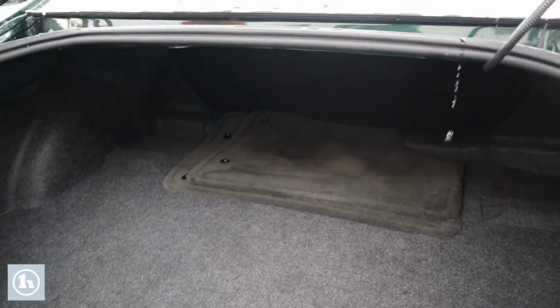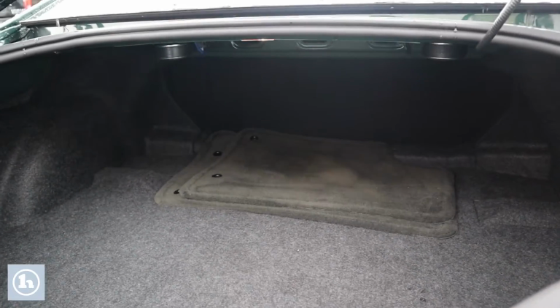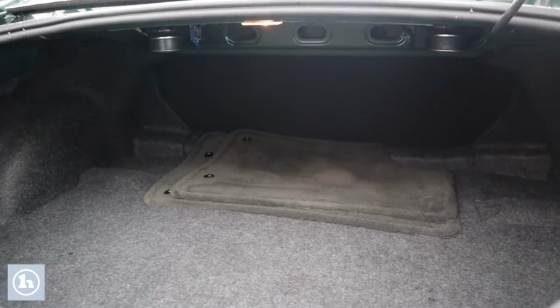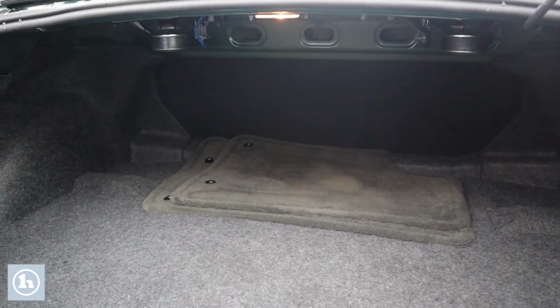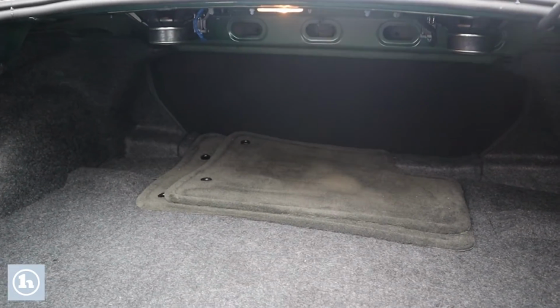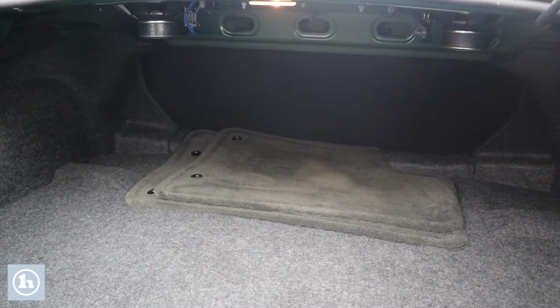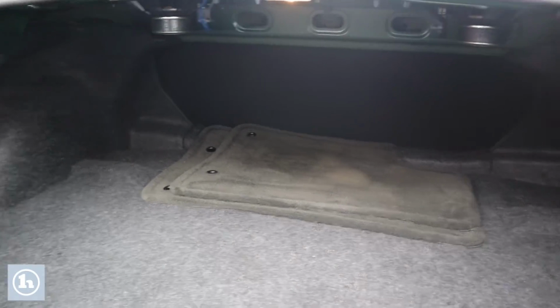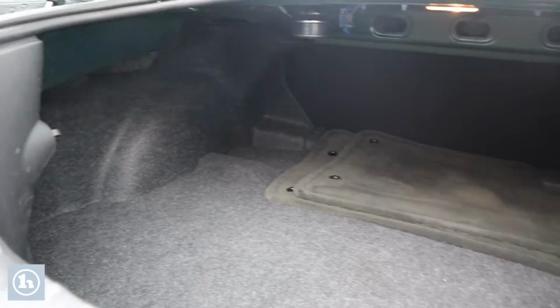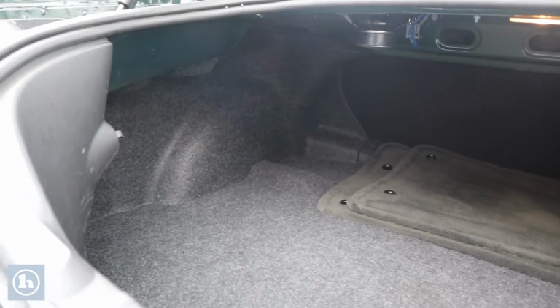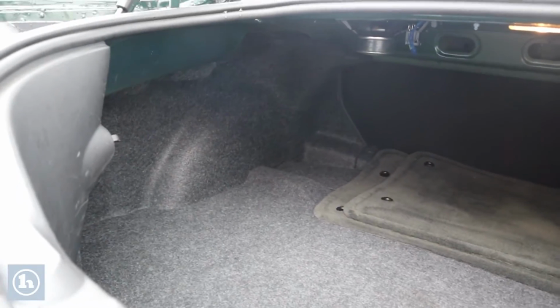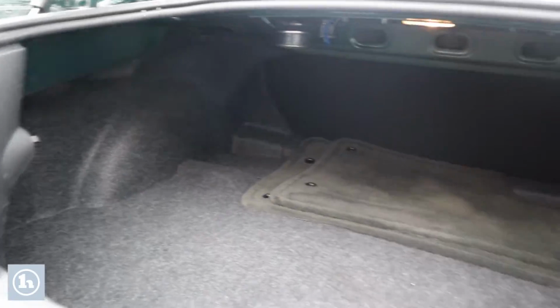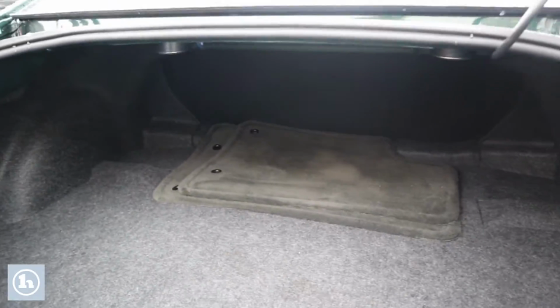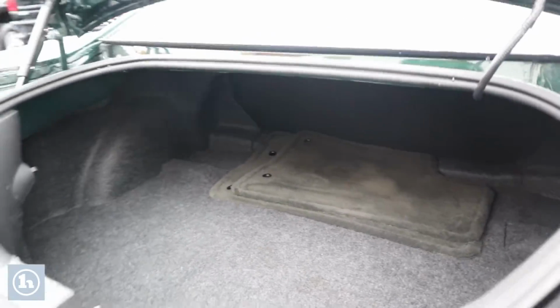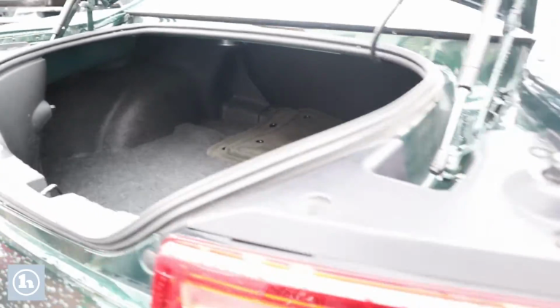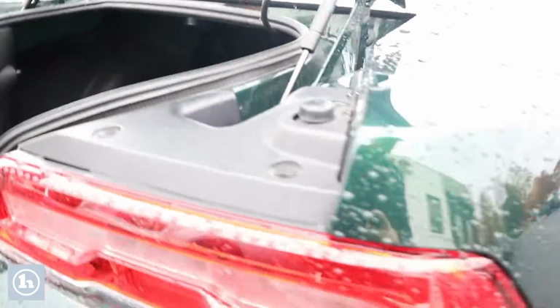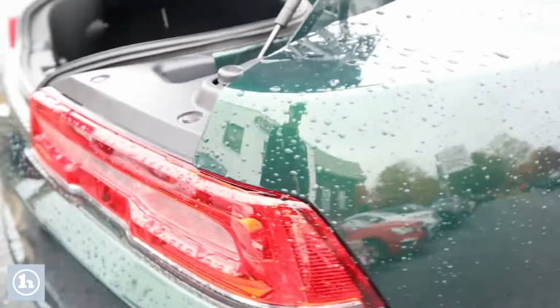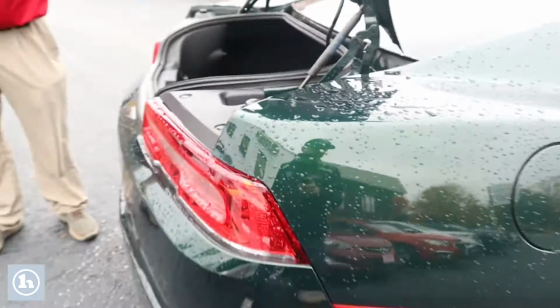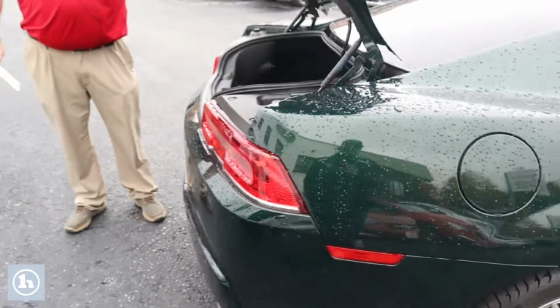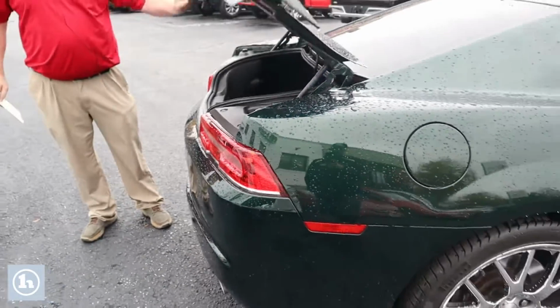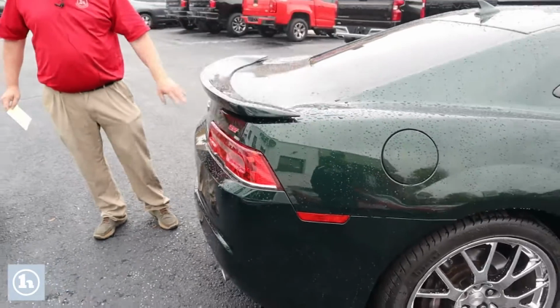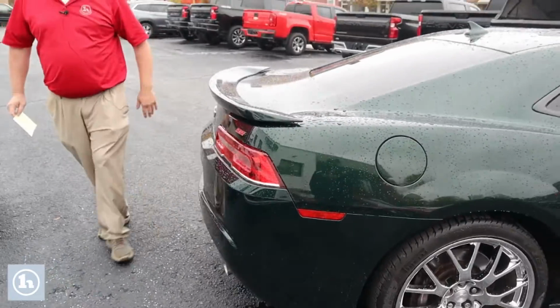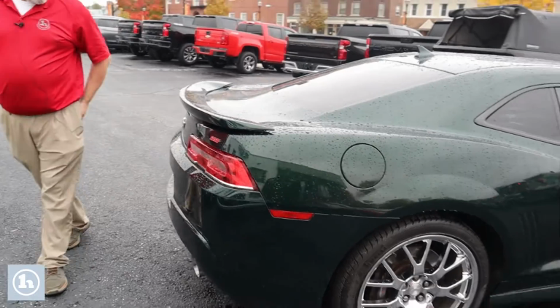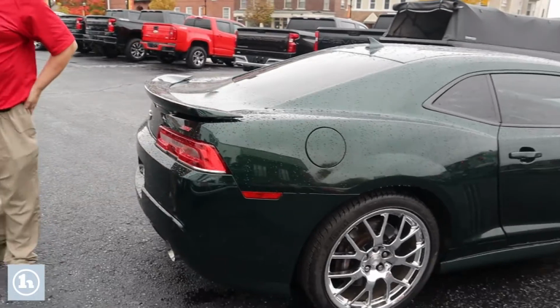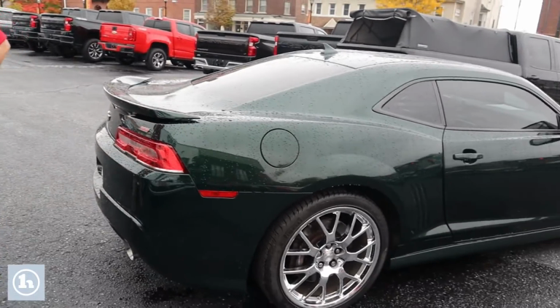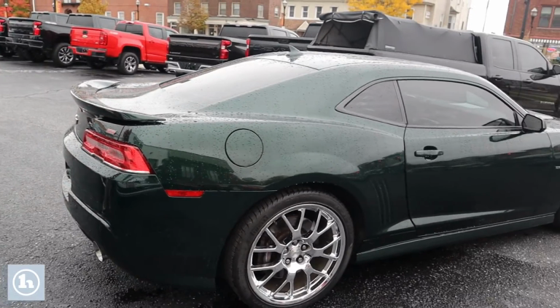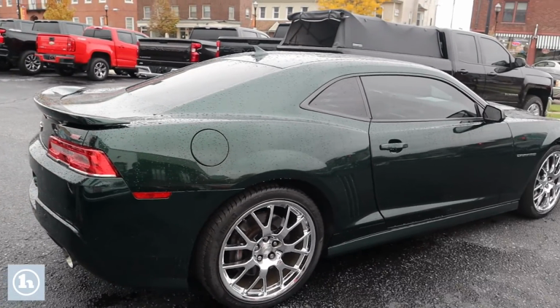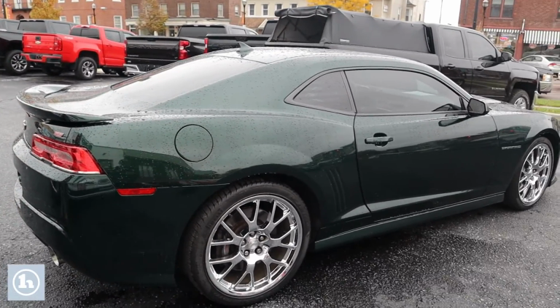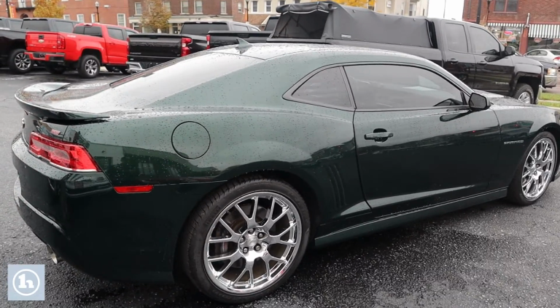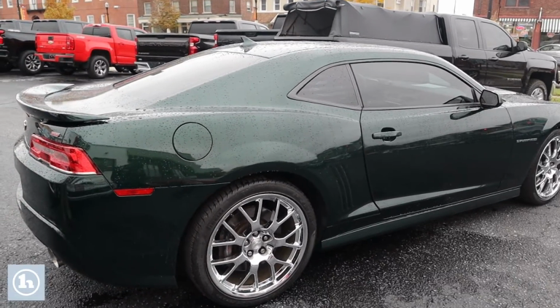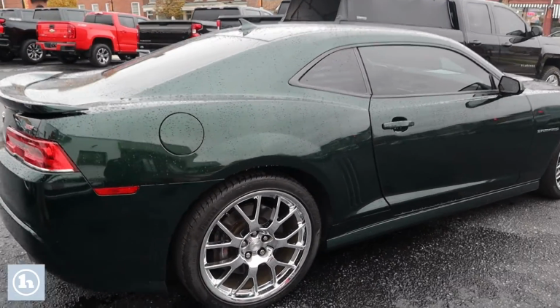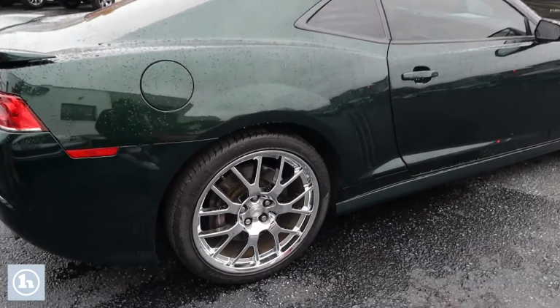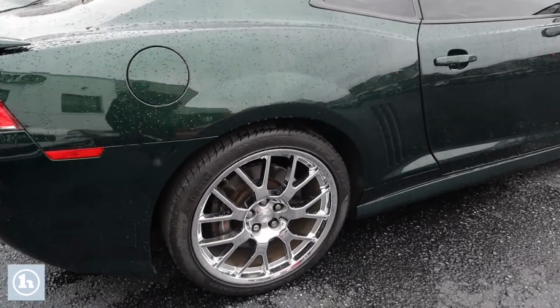We'll pop the back here and let you look inside the trunk — there you go, lots of room. This thing does have a backup camera. We'll come on down this side; let you see this side looks just as good as the other.